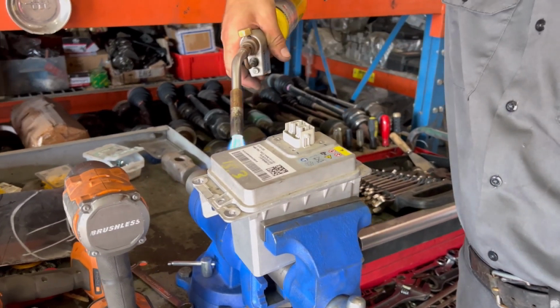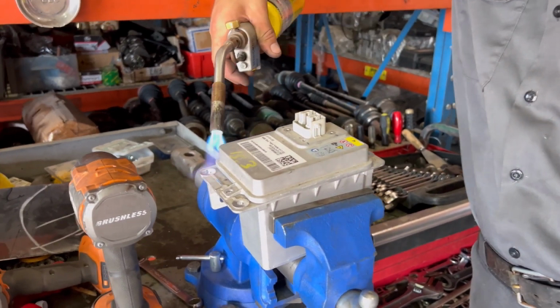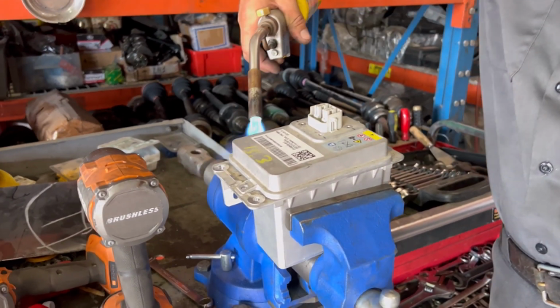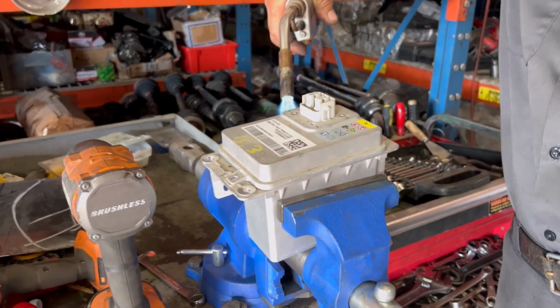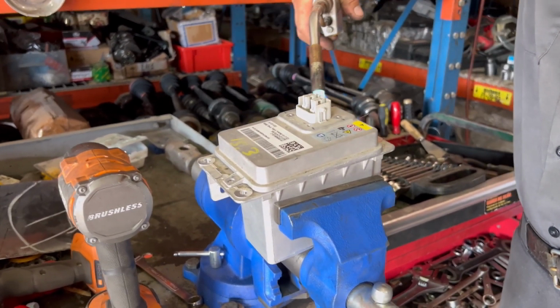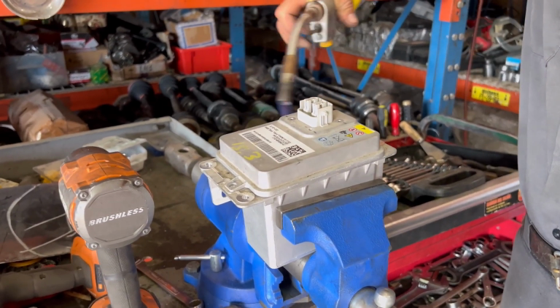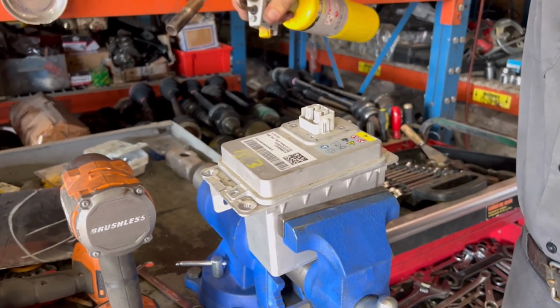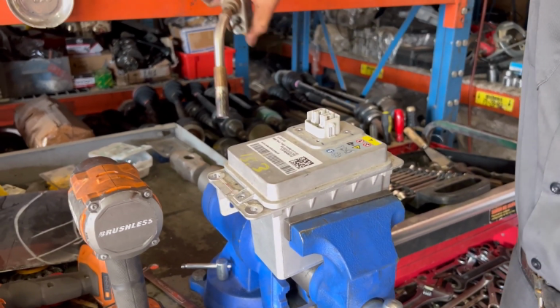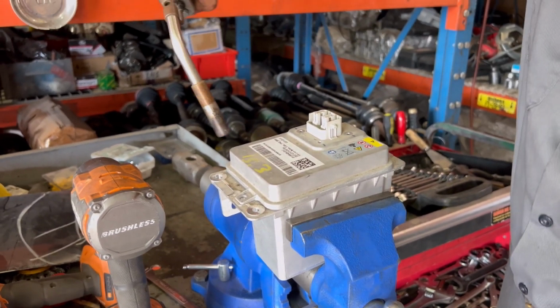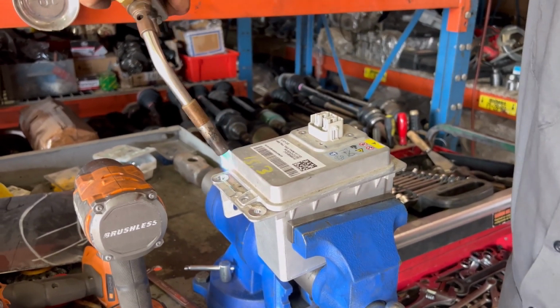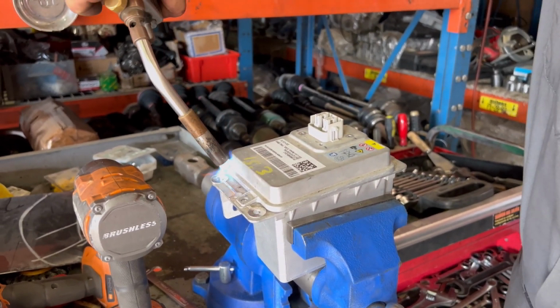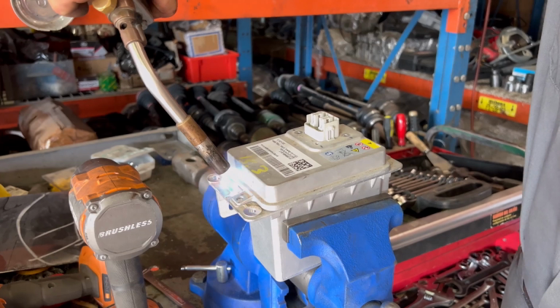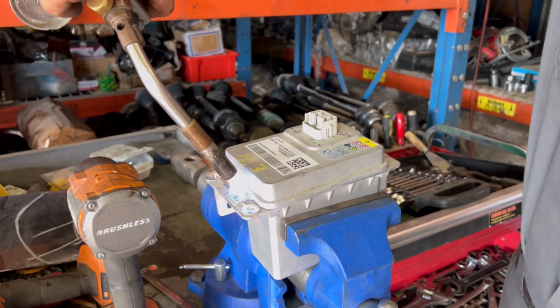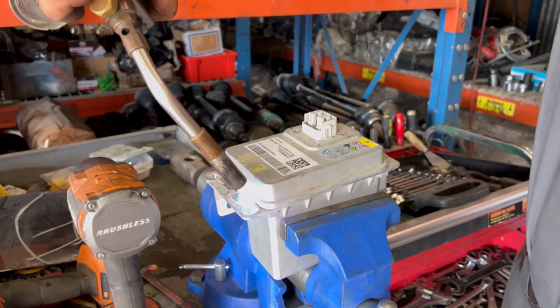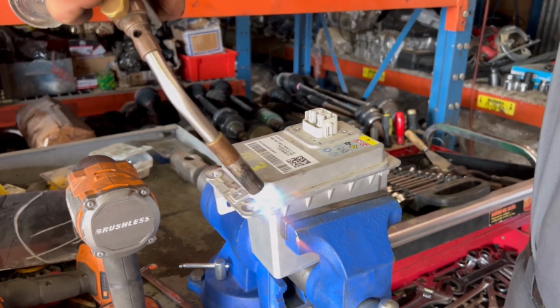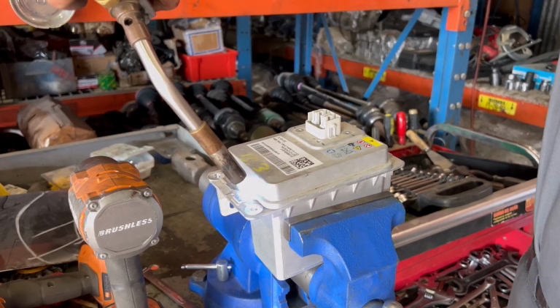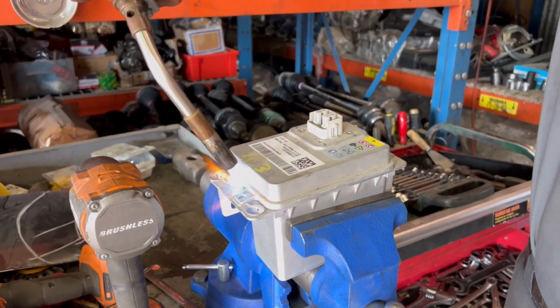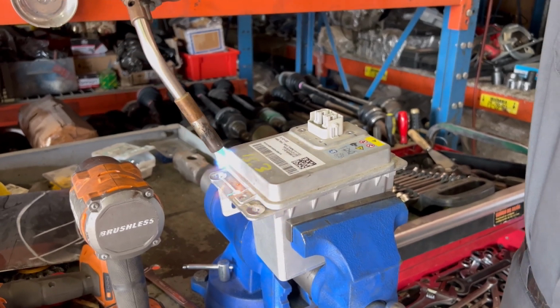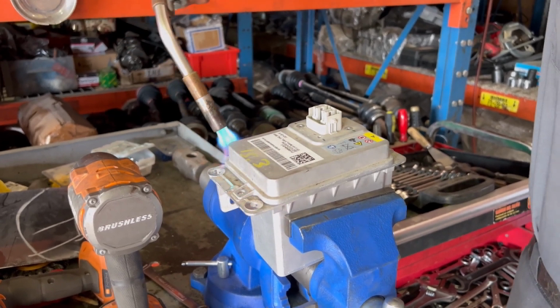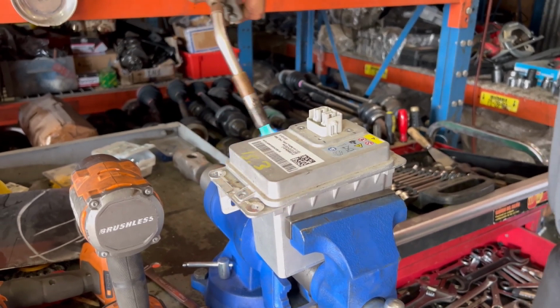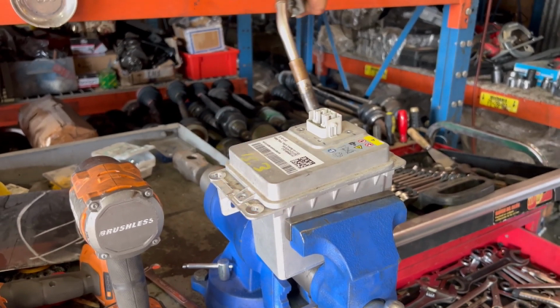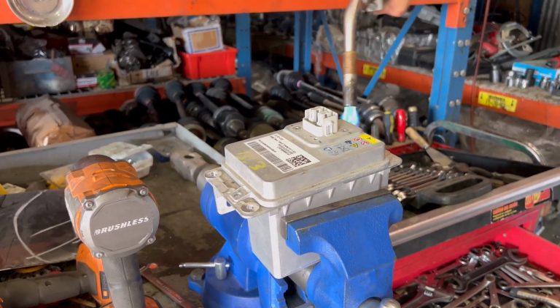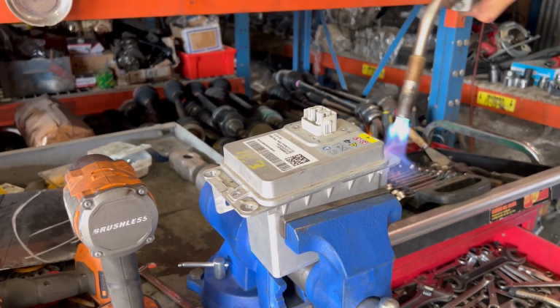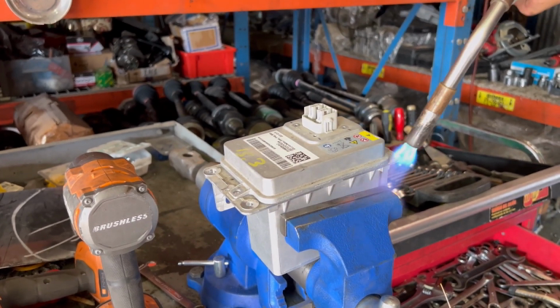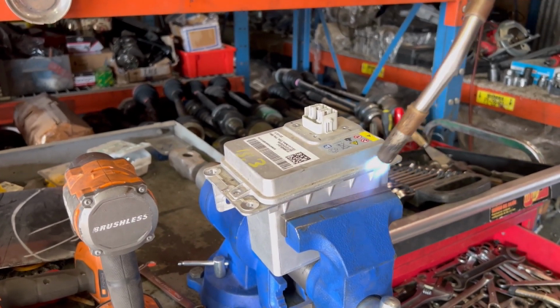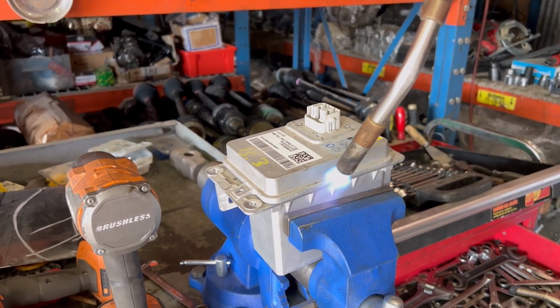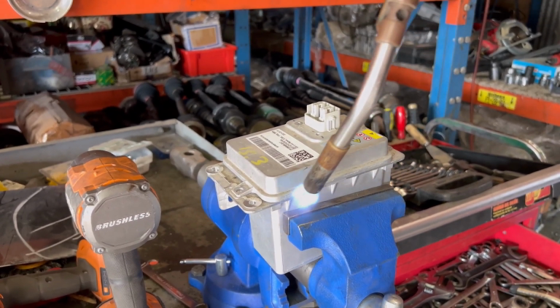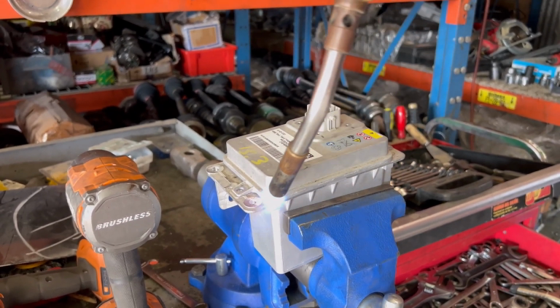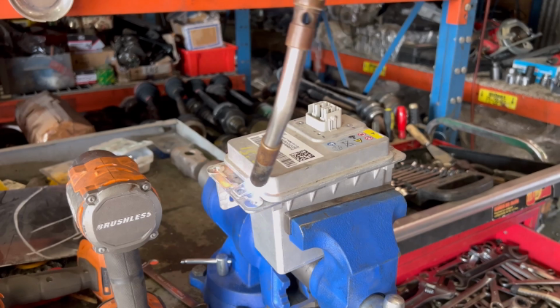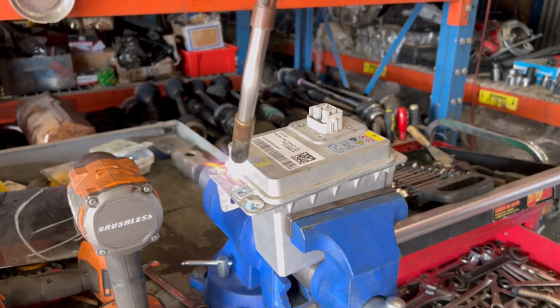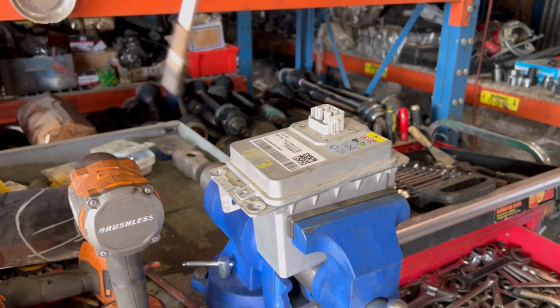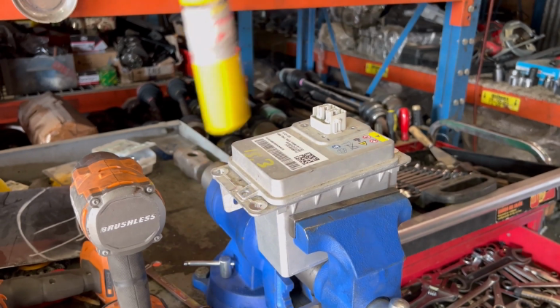Battery dead on the new Teslas. This is their 16 volt battery. This is what you got to do to charge them back up.